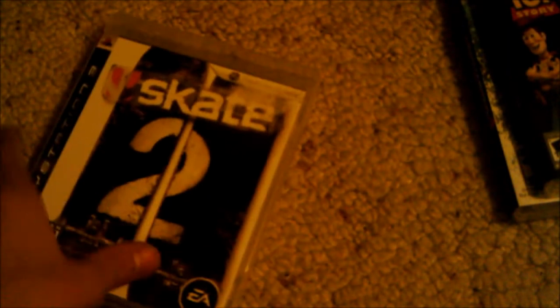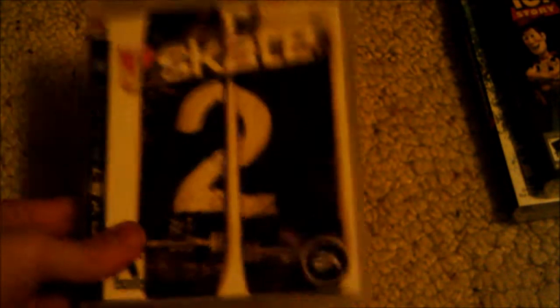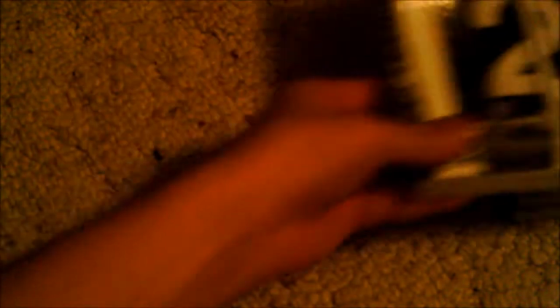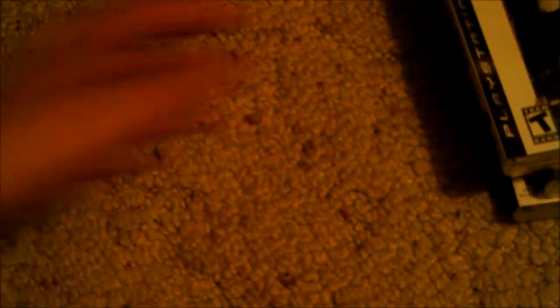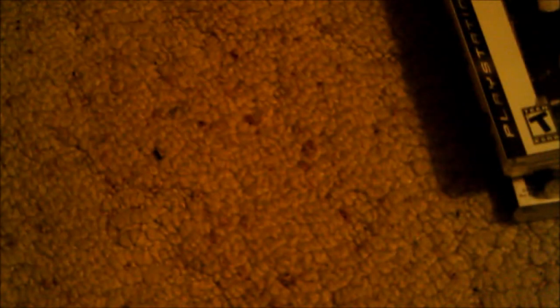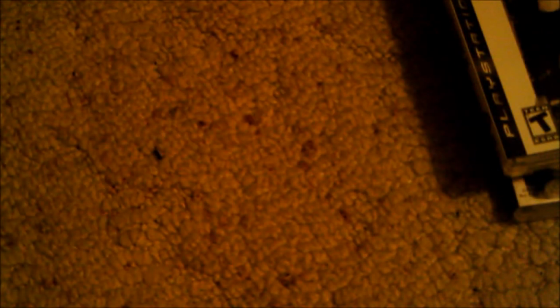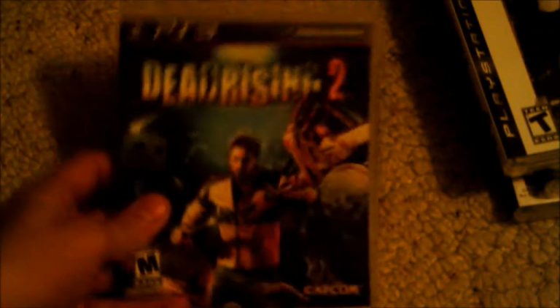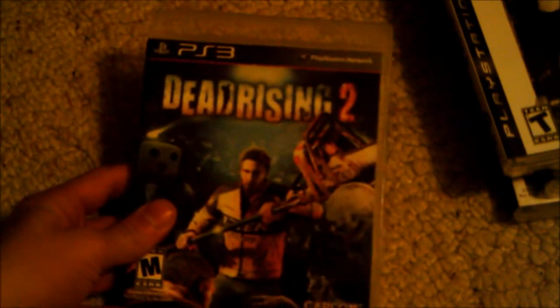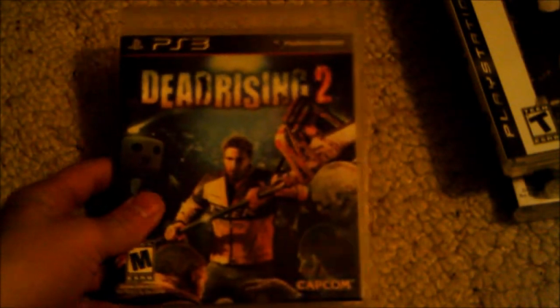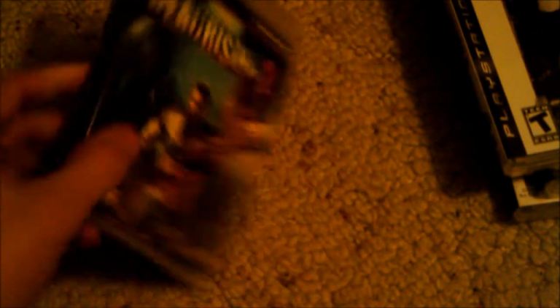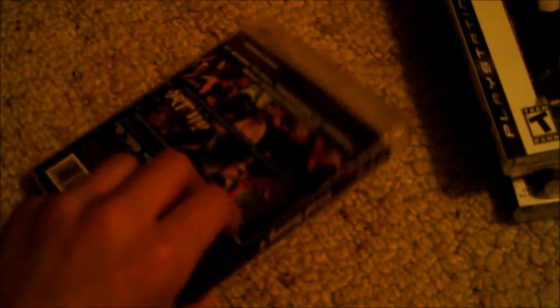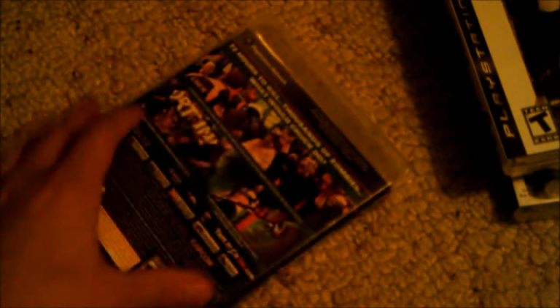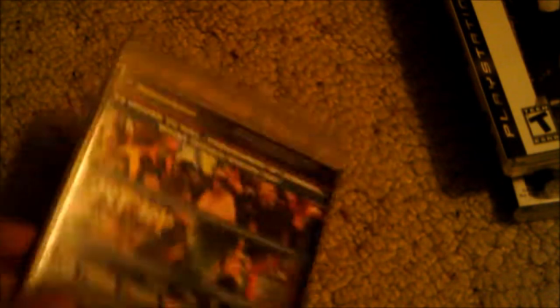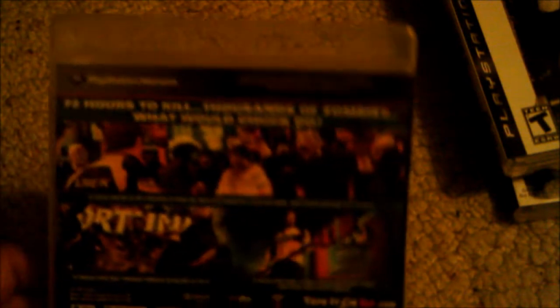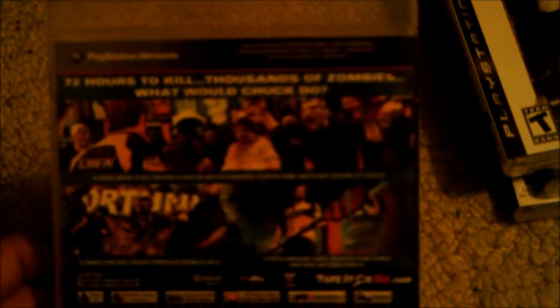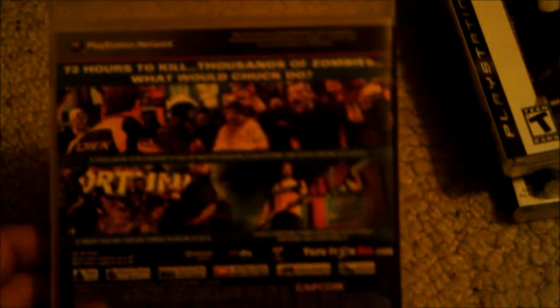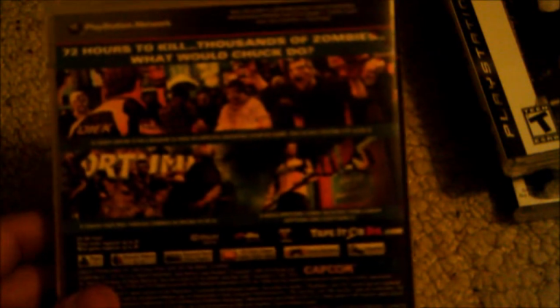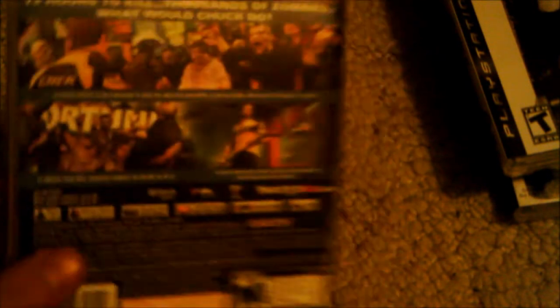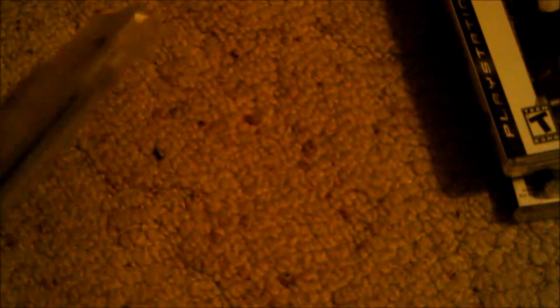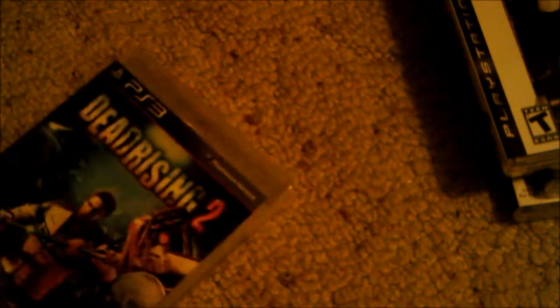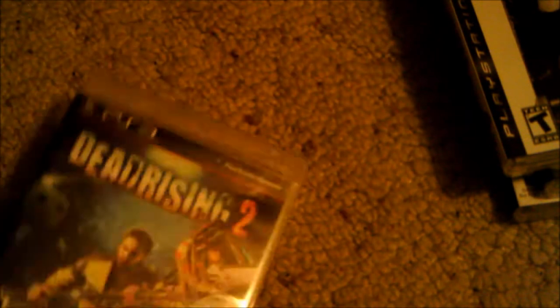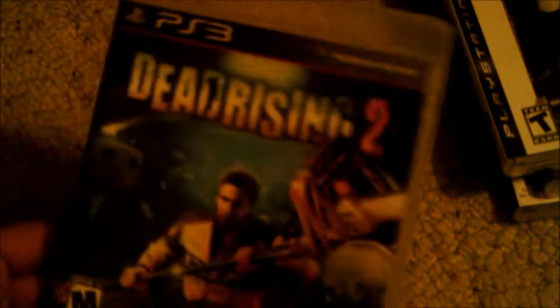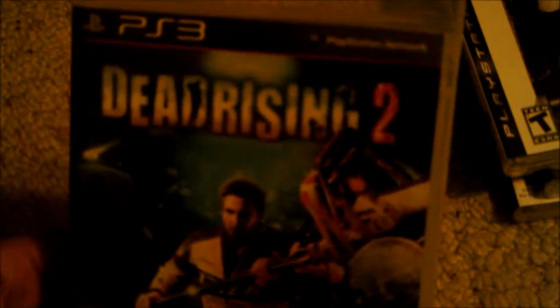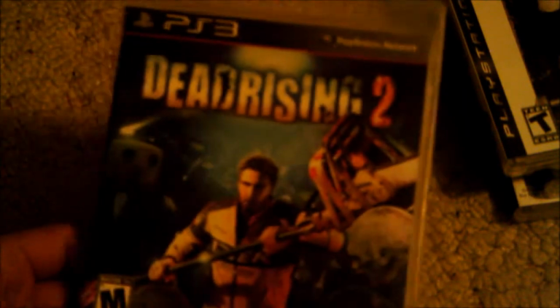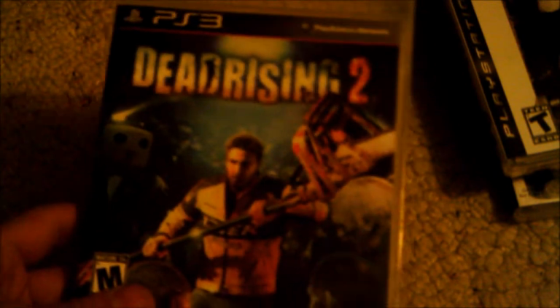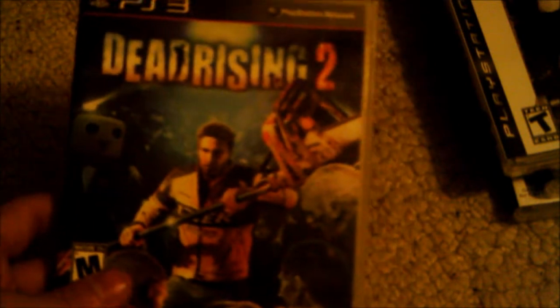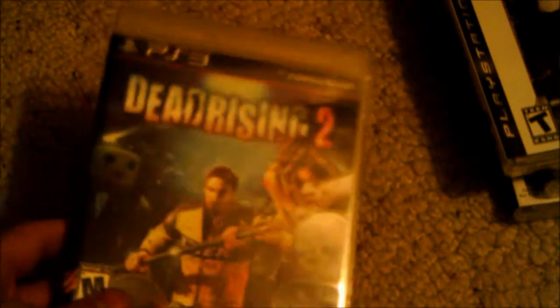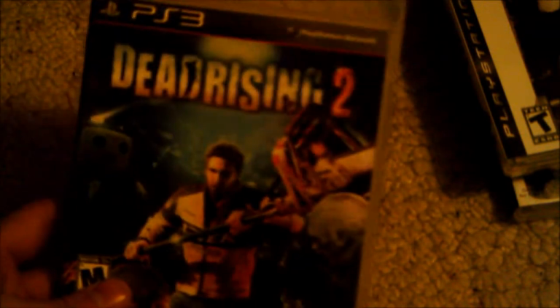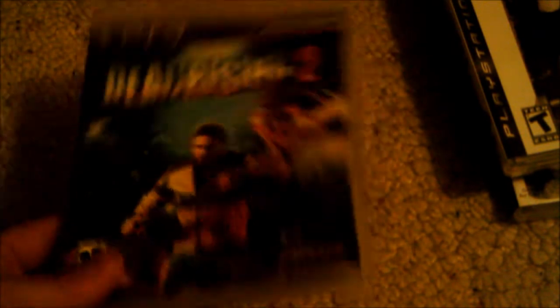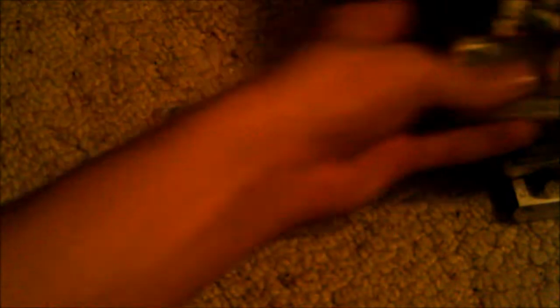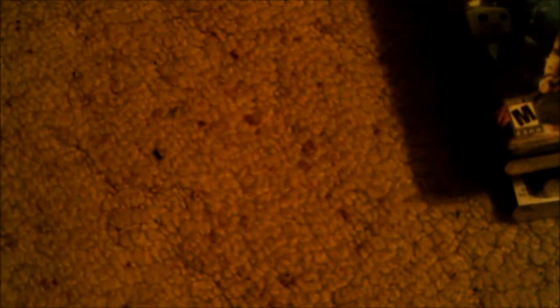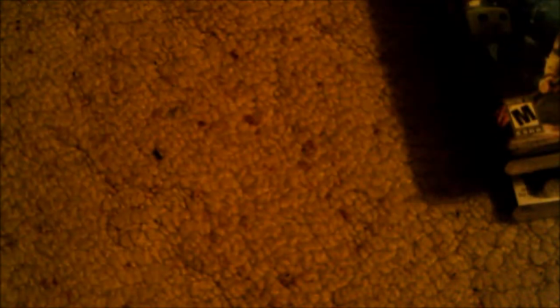Next we have Dead Rising 2. I really like this just because you can run around the mall, kill zombies, create new contraptions to murder the zombies with — it's definitely a fun game.